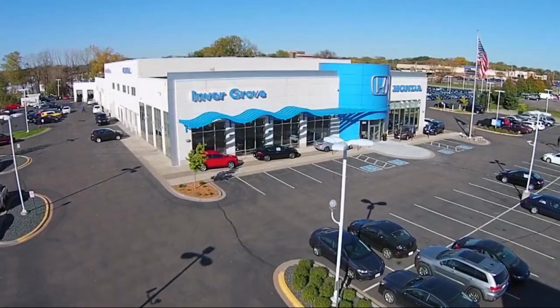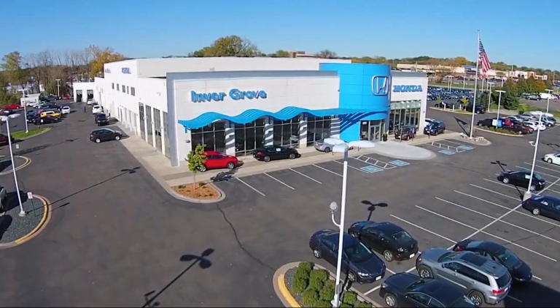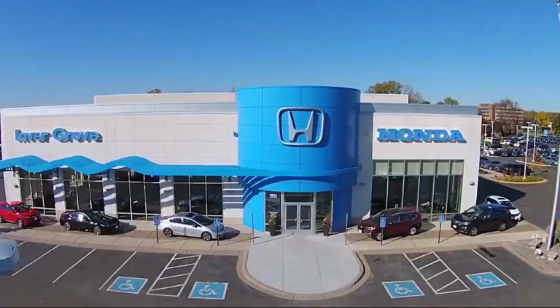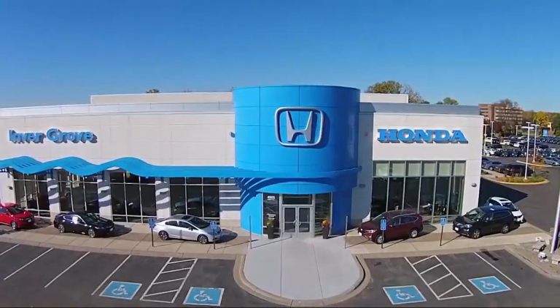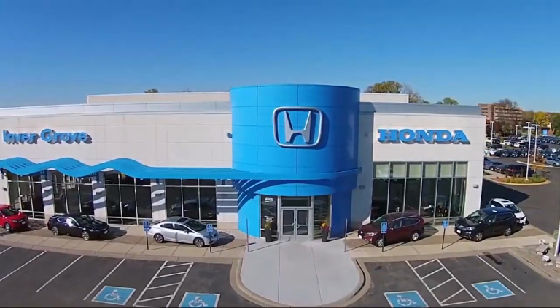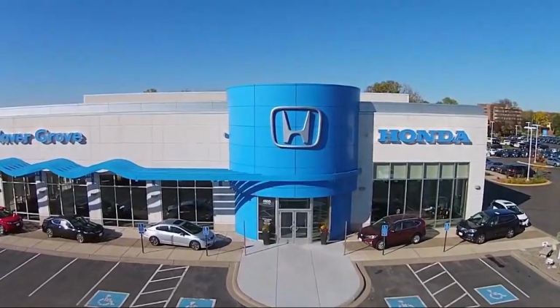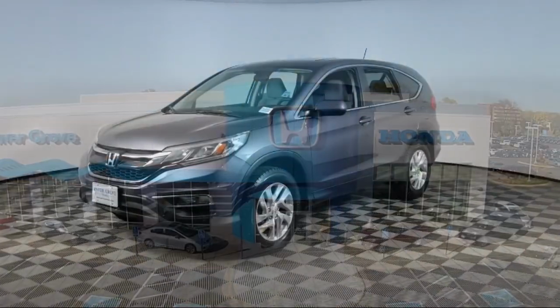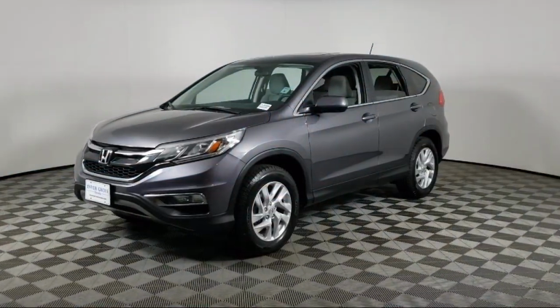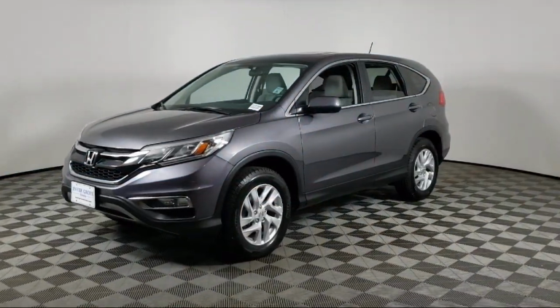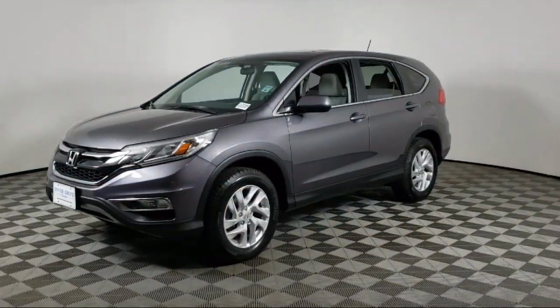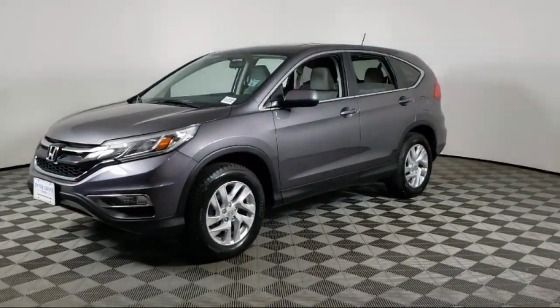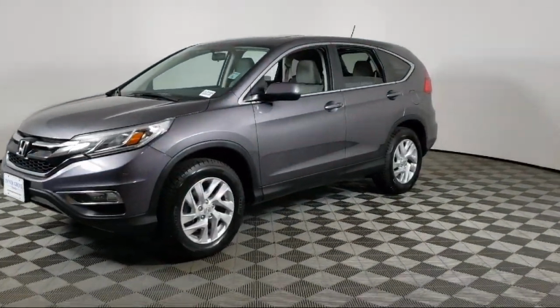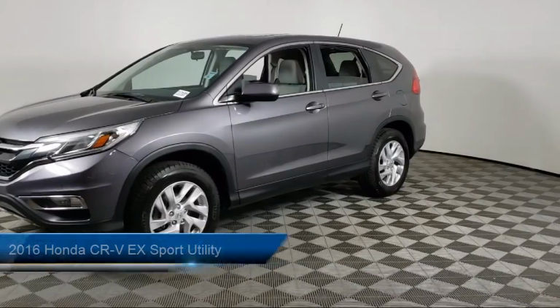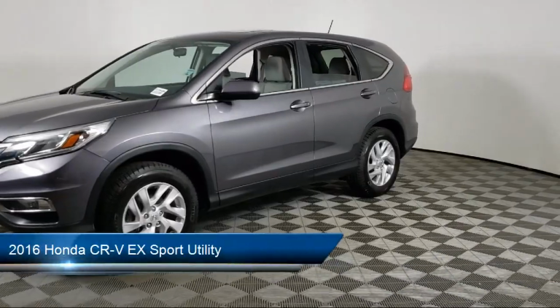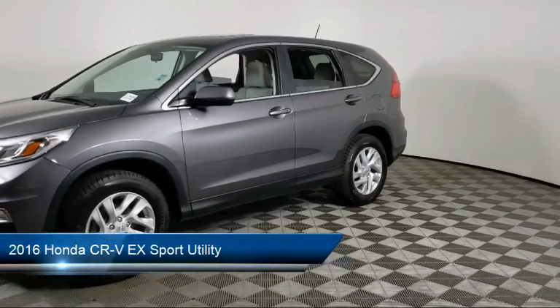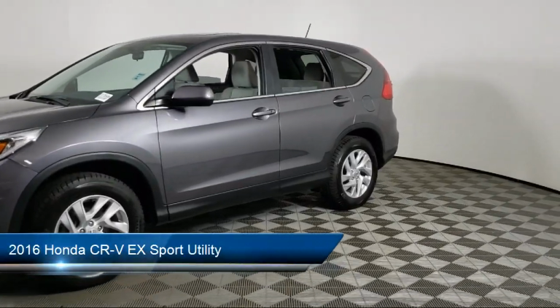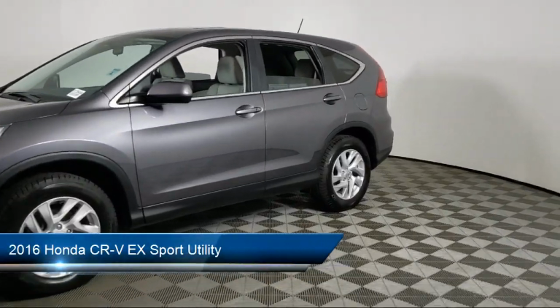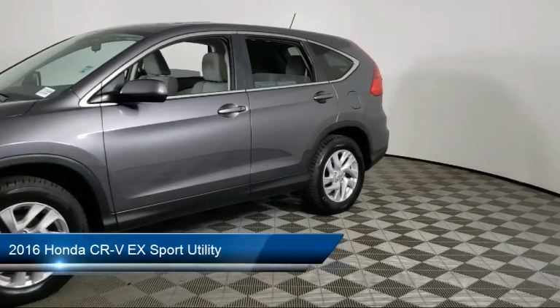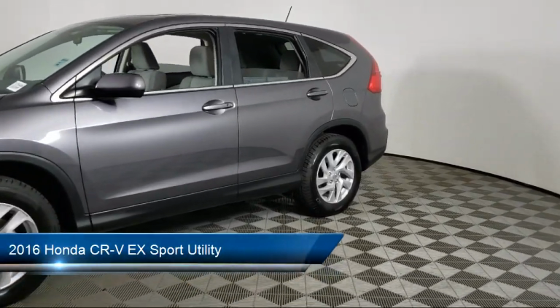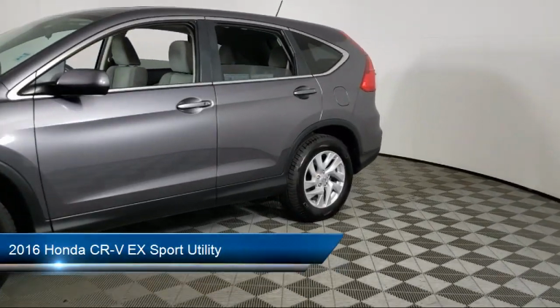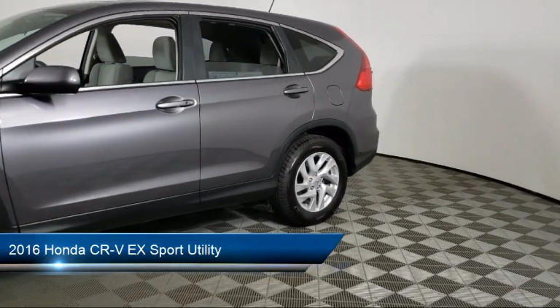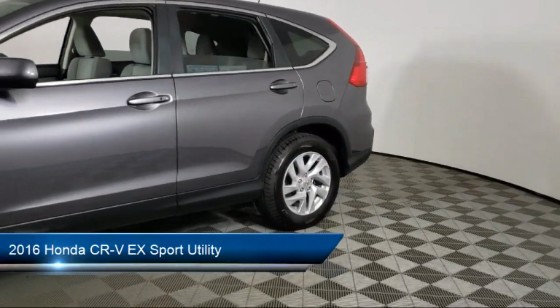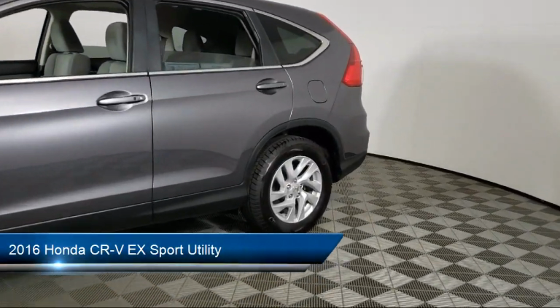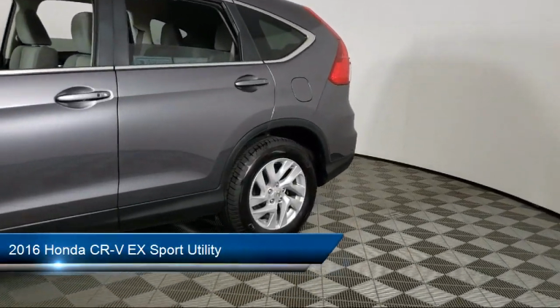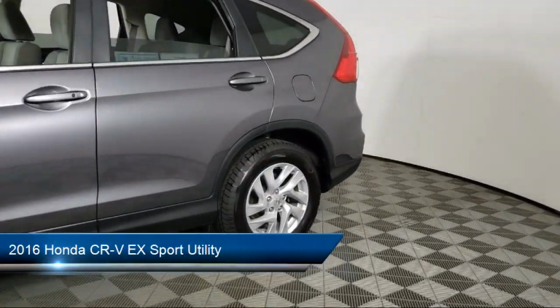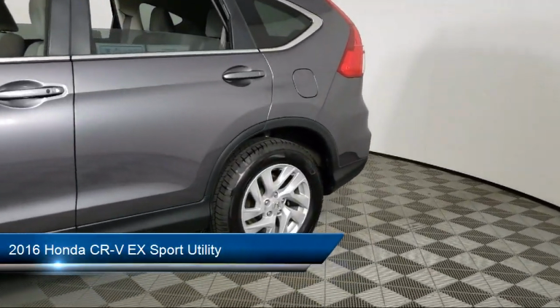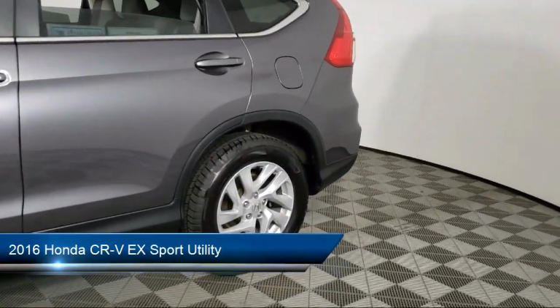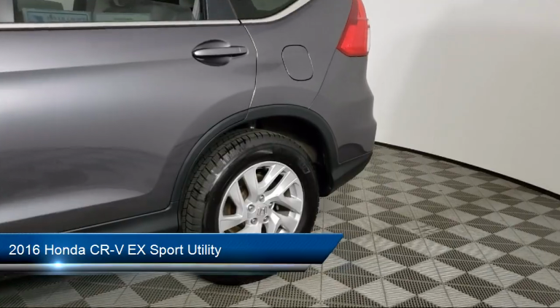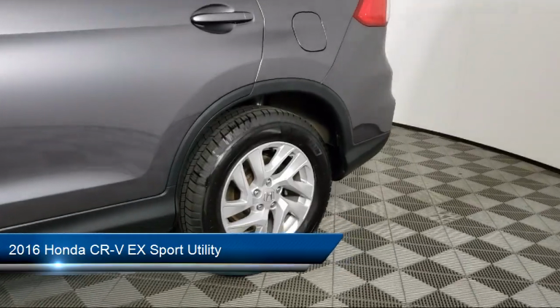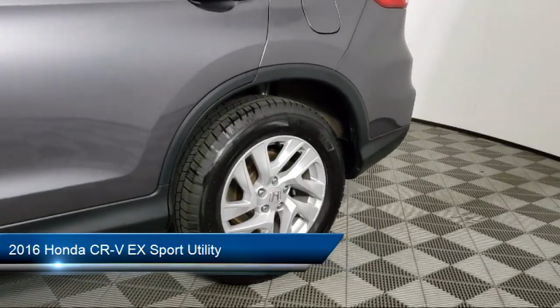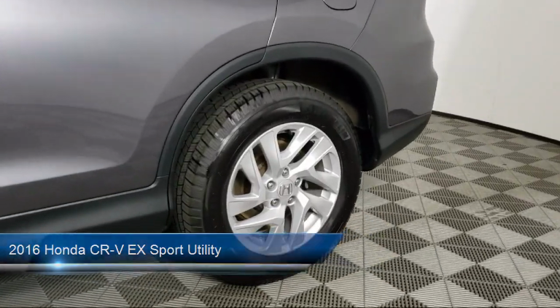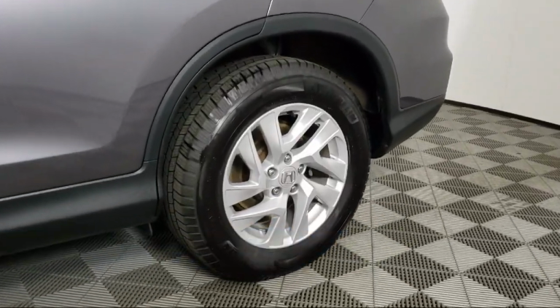Welcome to Invergrove Honda, and here's a look at another one of our great vehicles for sale. It comes equipped with keyless entry, heated front seats, rear view camera, and alloy wheels.